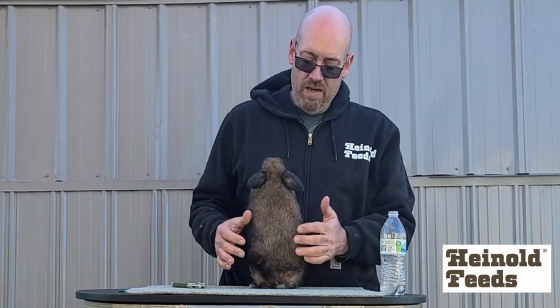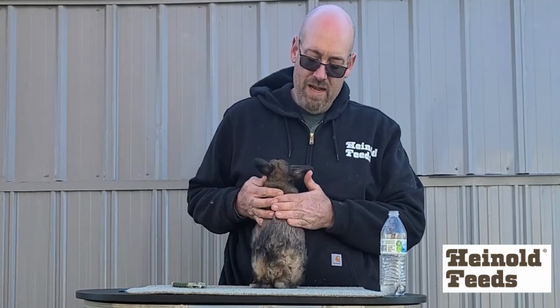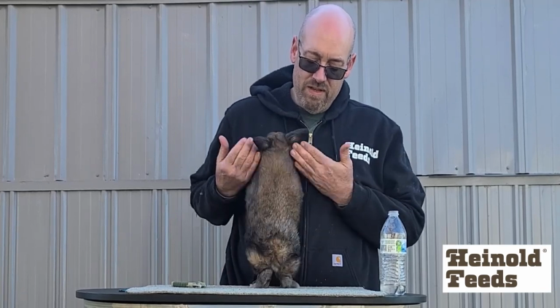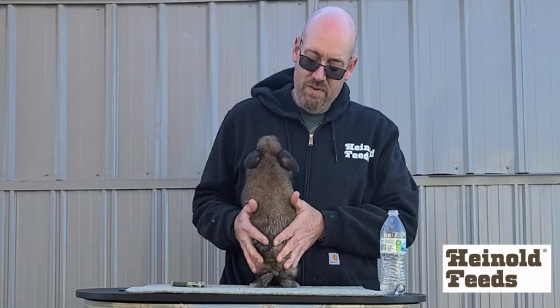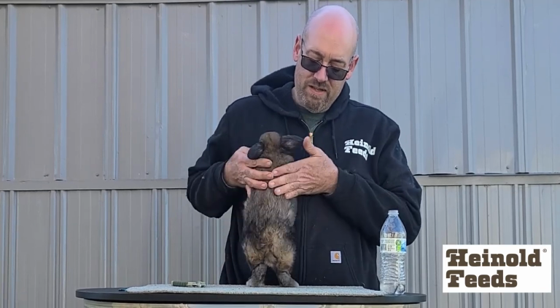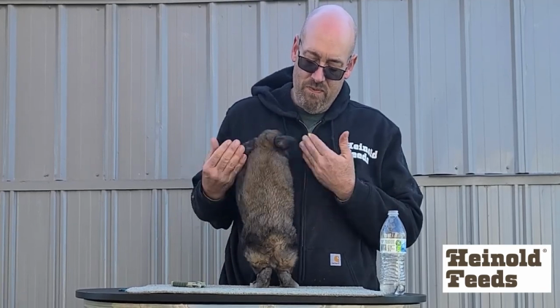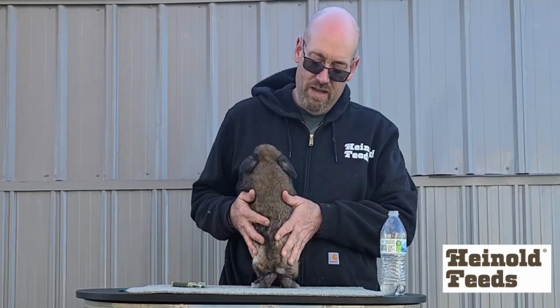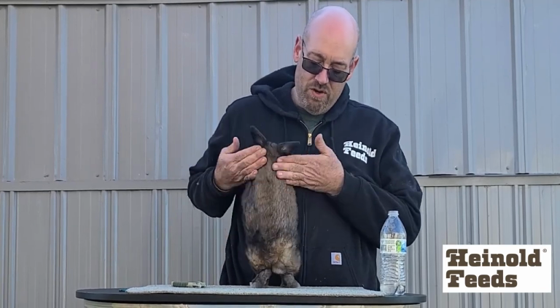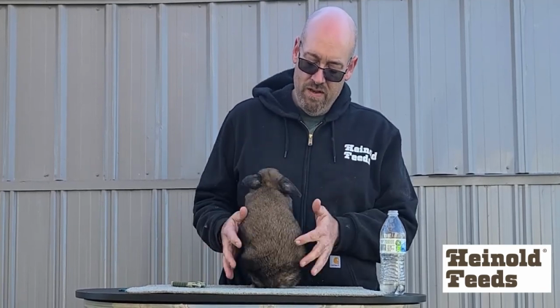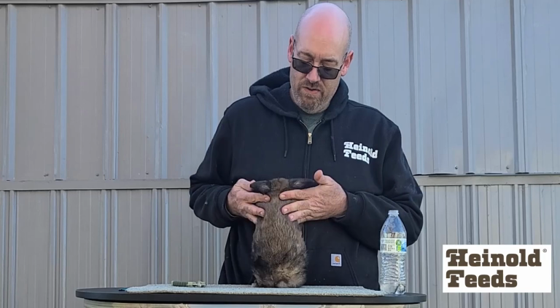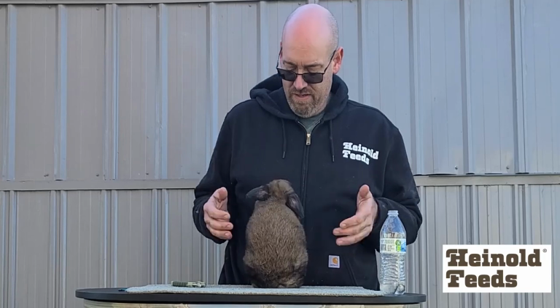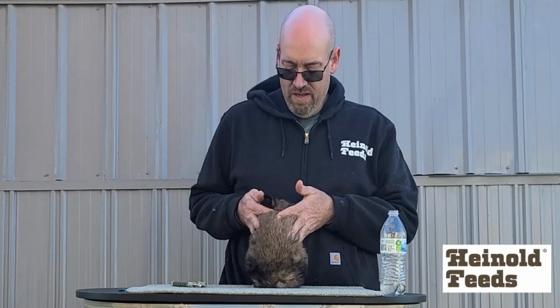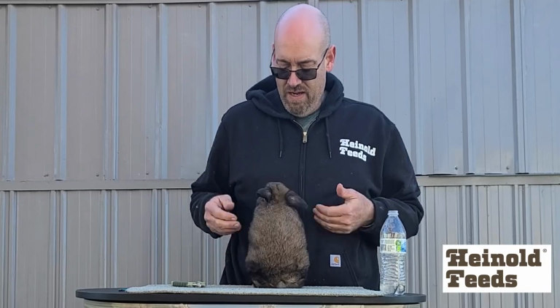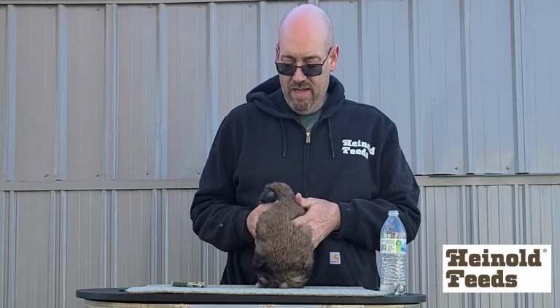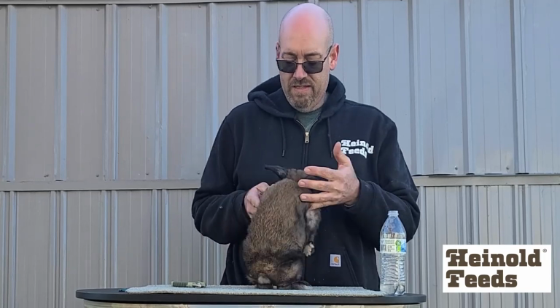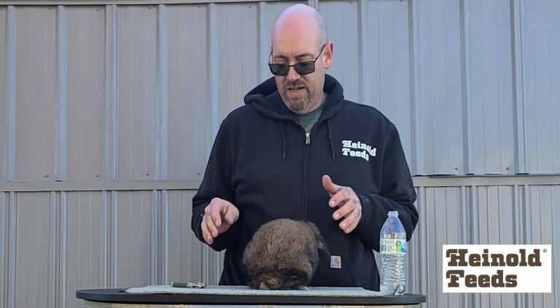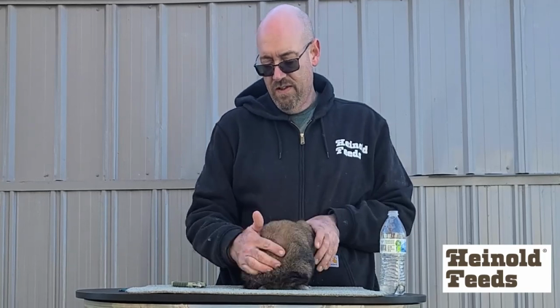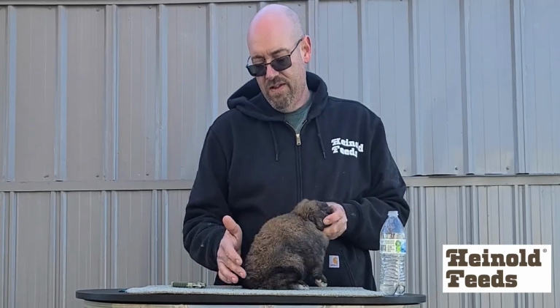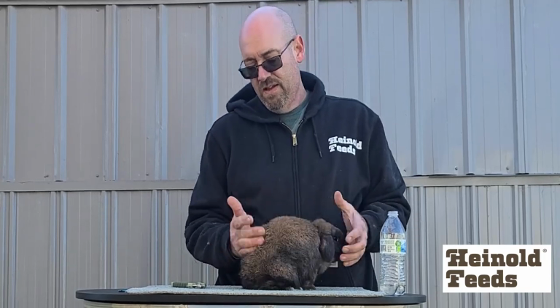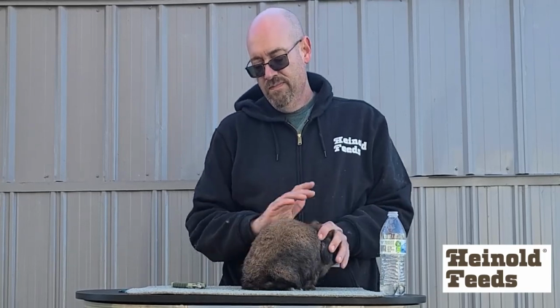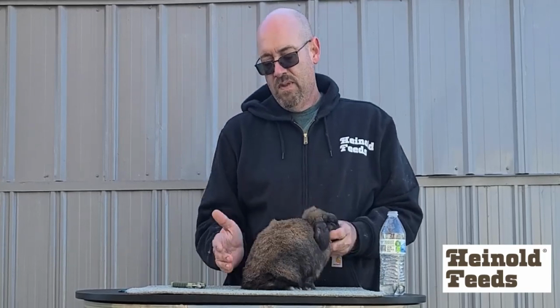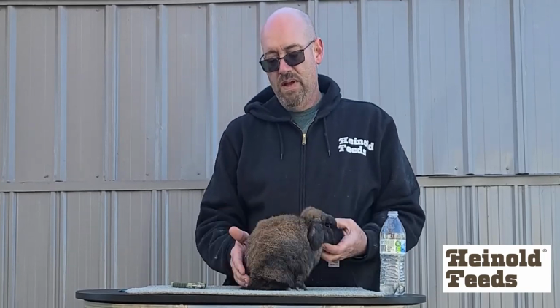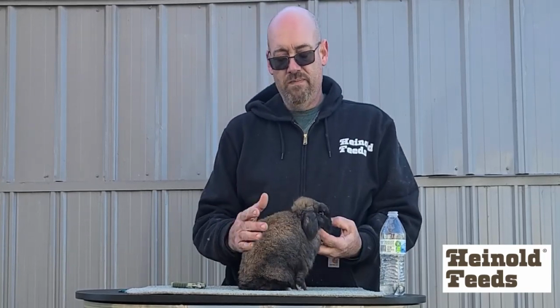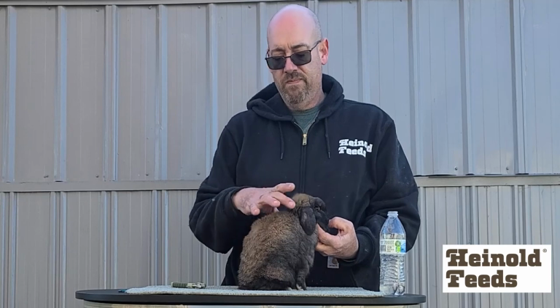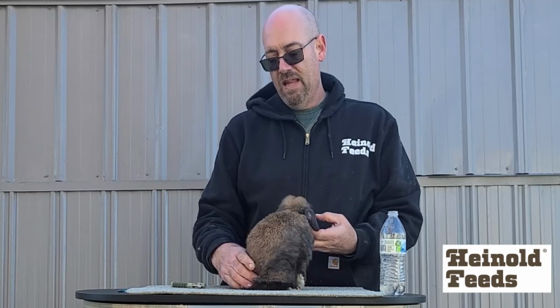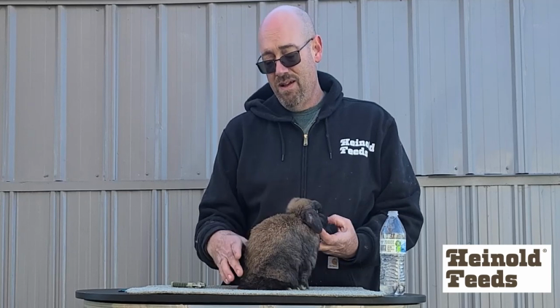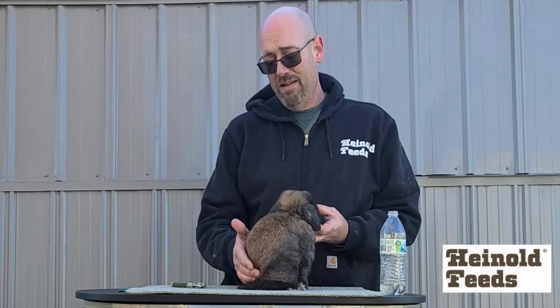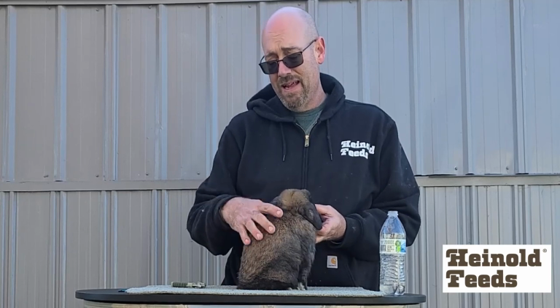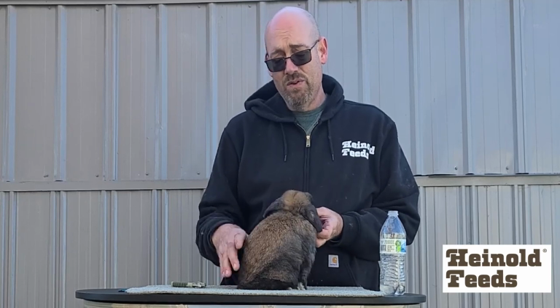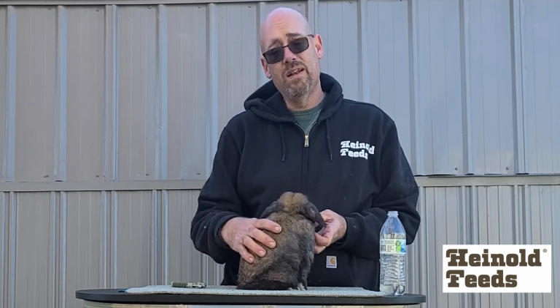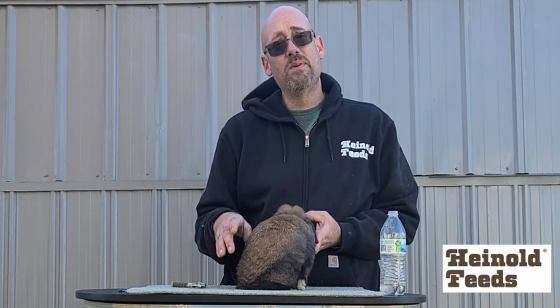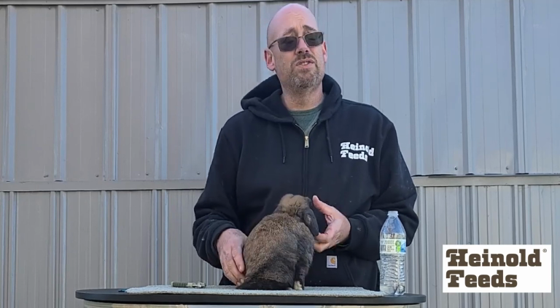You might have to do this a few times — you want to start this before the day of the show. That's mainly all you have to do when you're getting a rabbit ready to show.